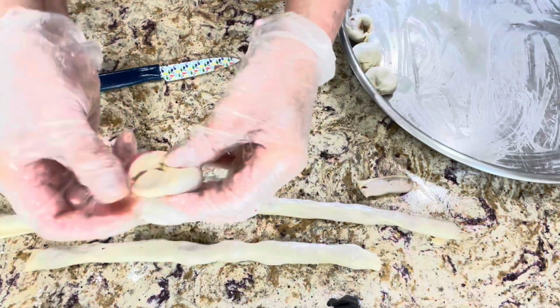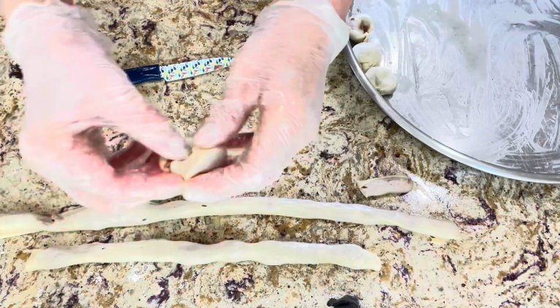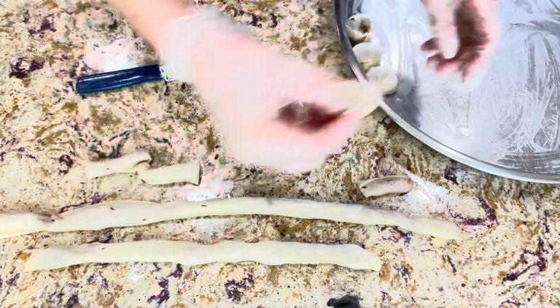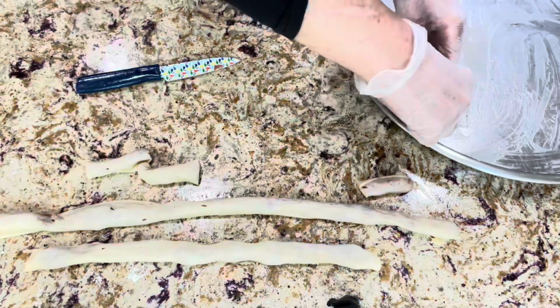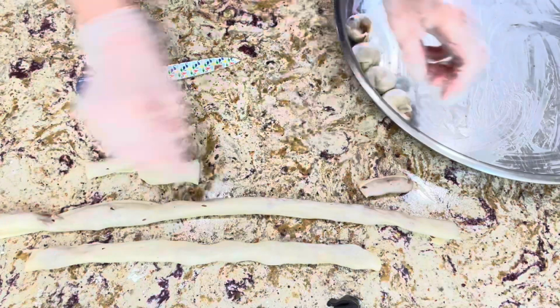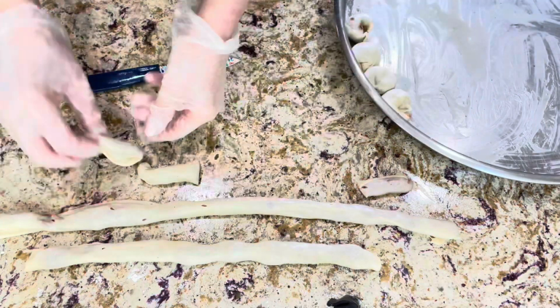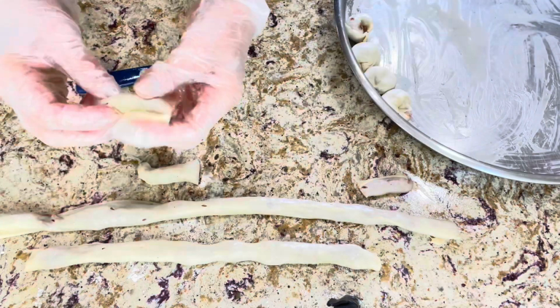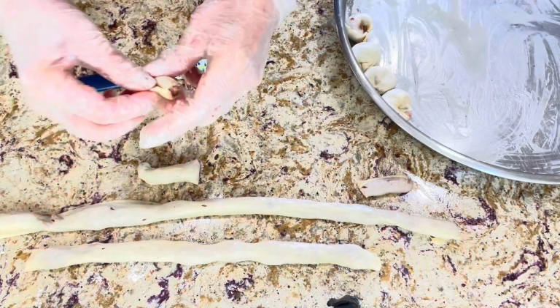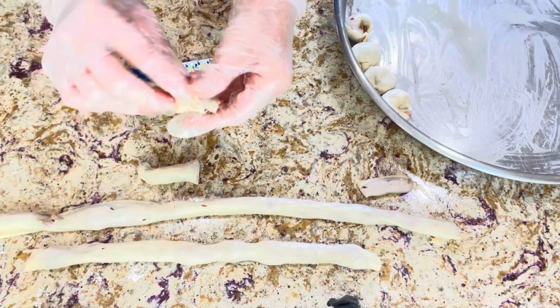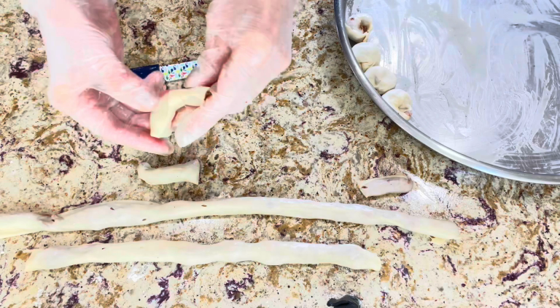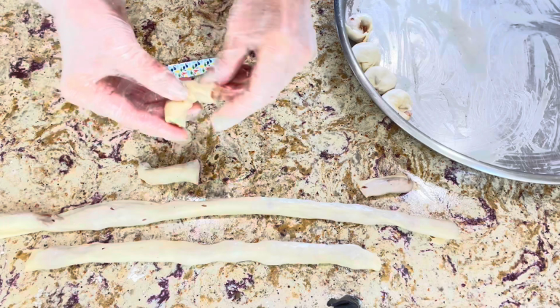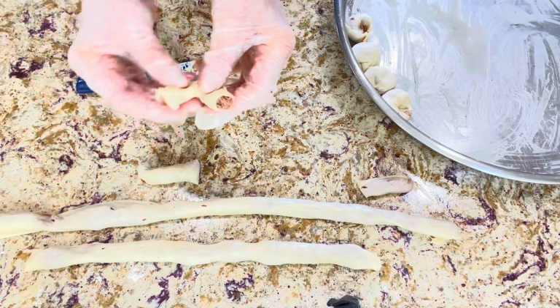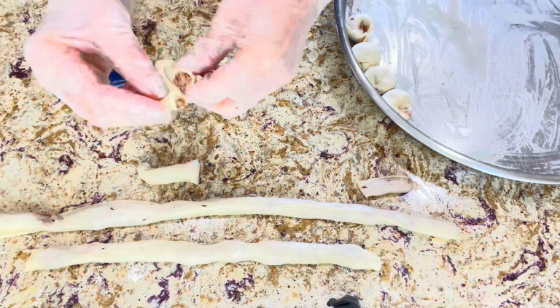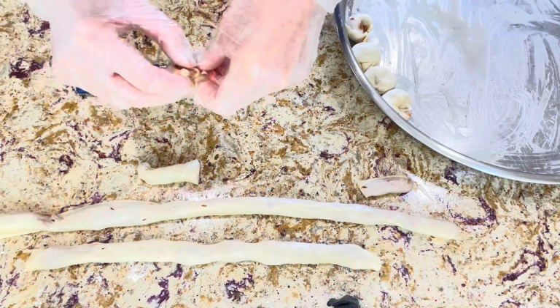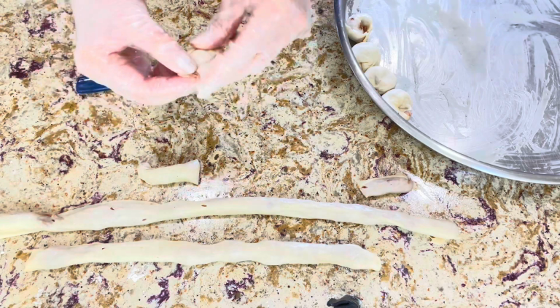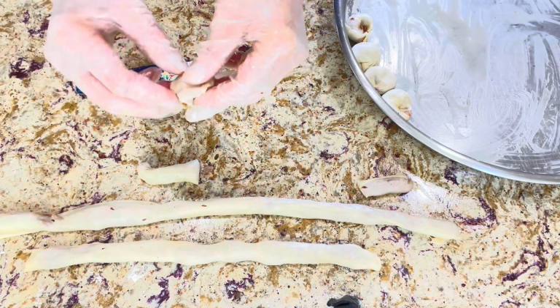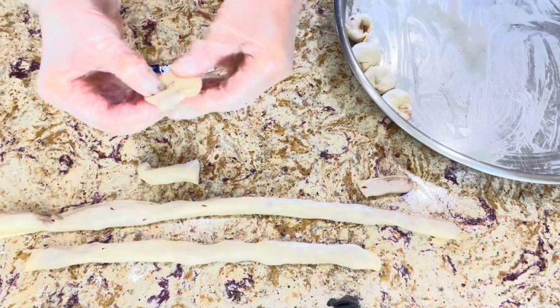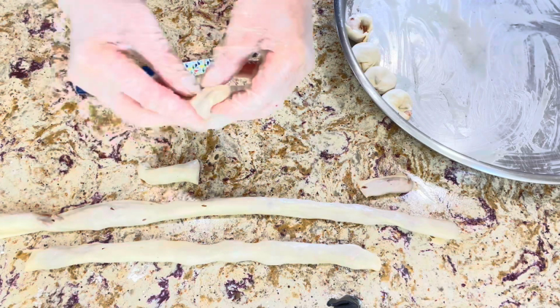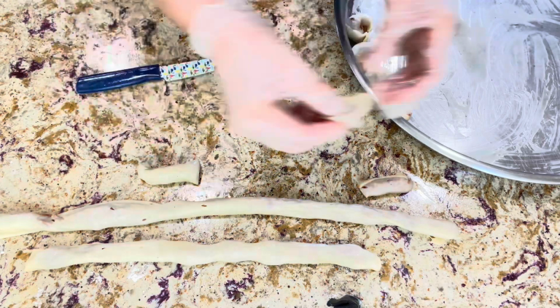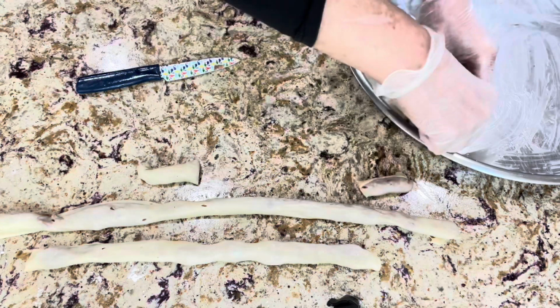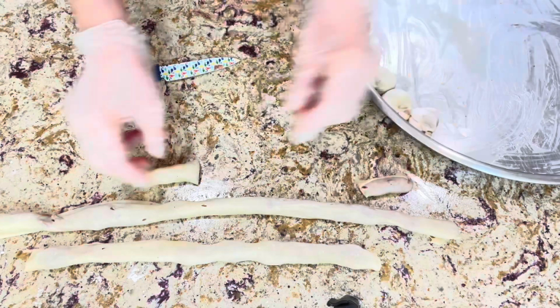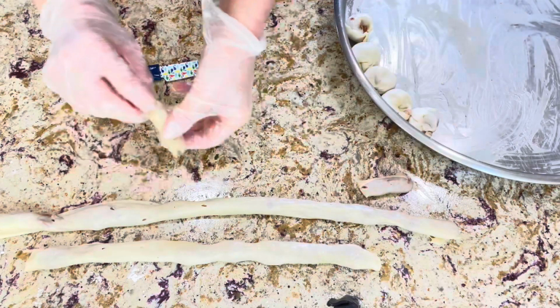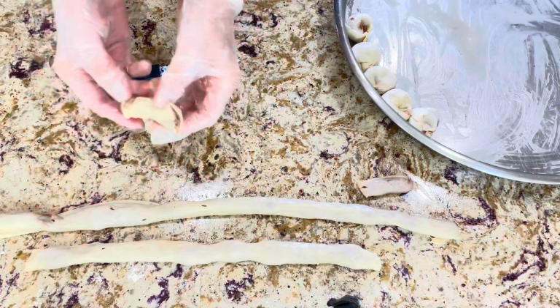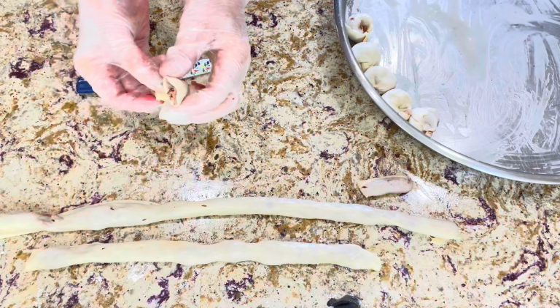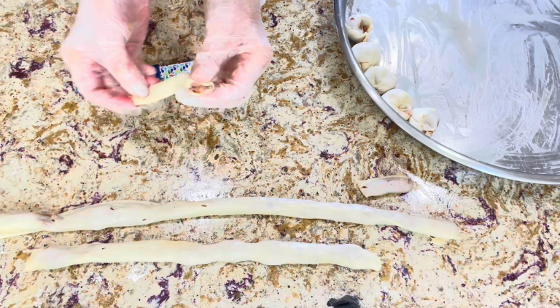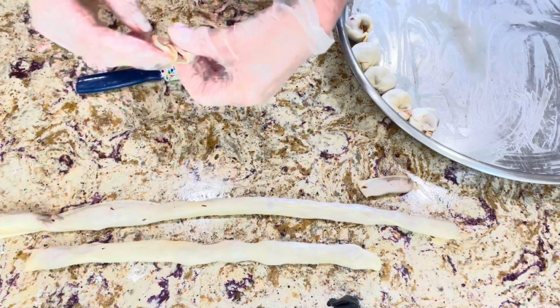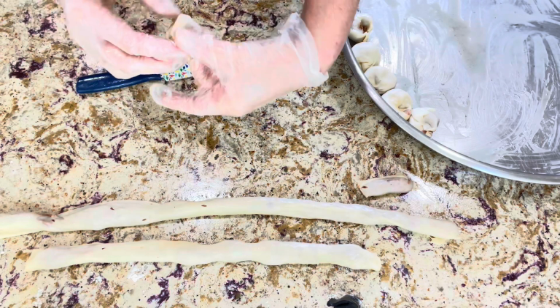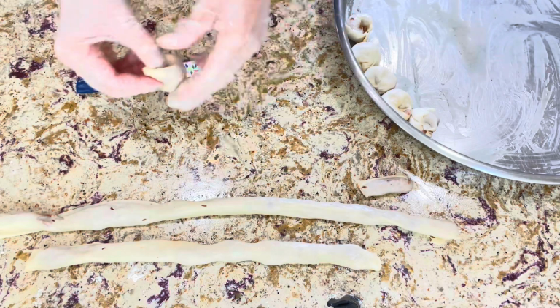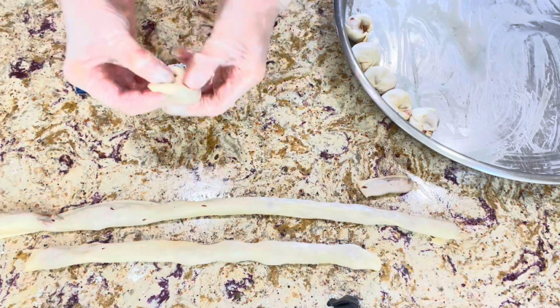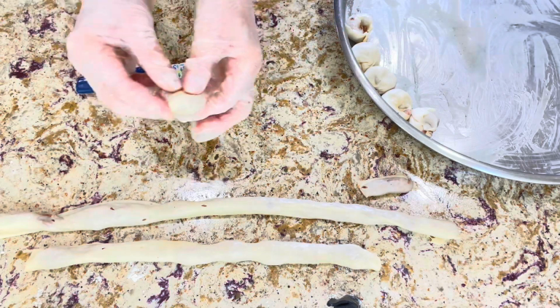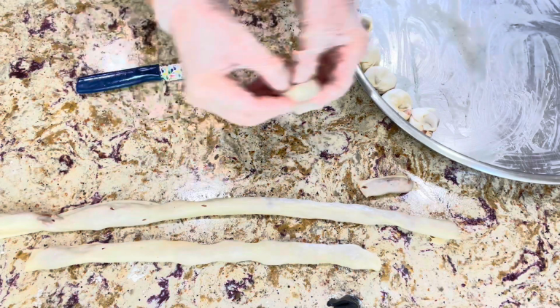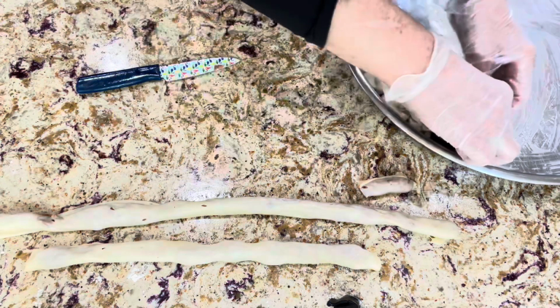They will be ready to be baked in a 350°F oven for about 45 minutes, after brushing them with a little bit of canola oil.